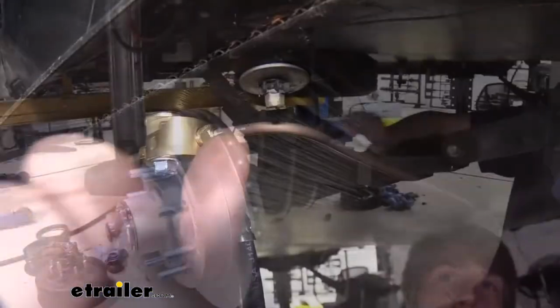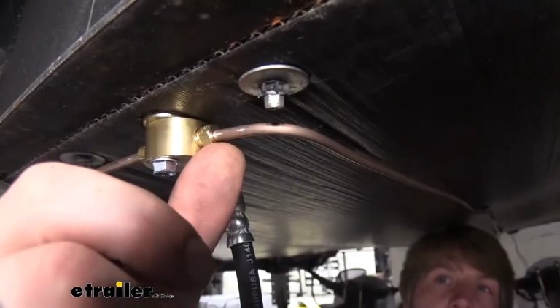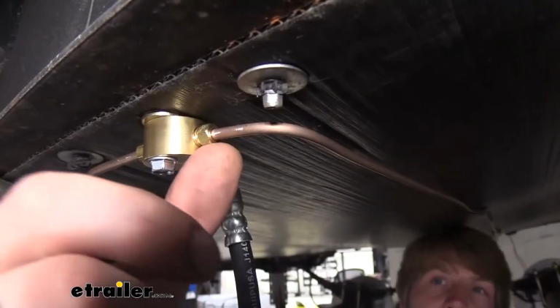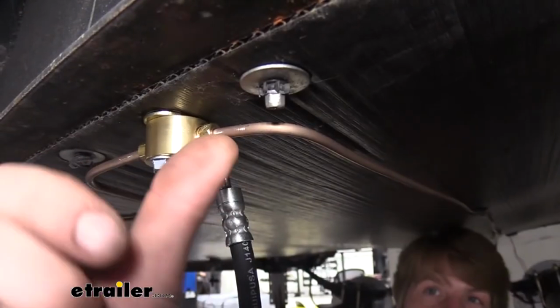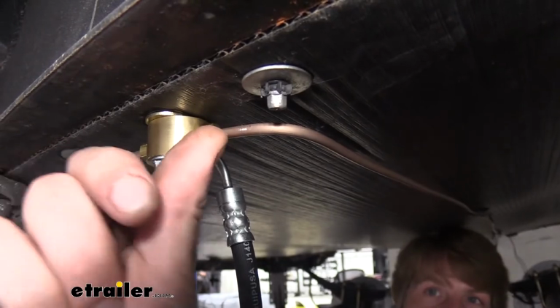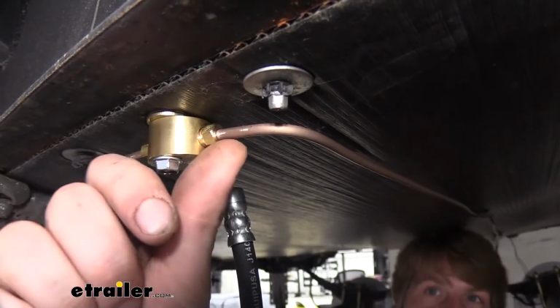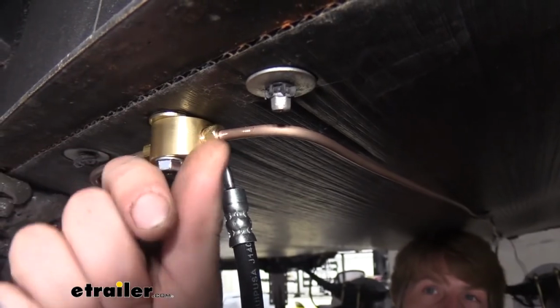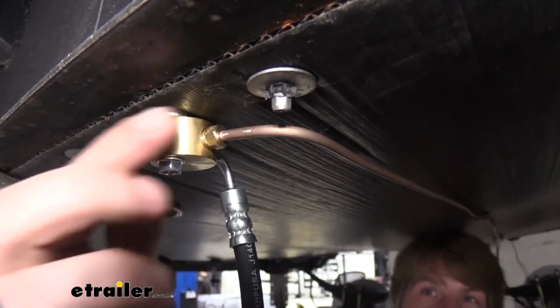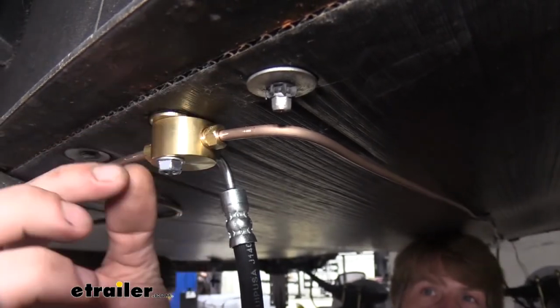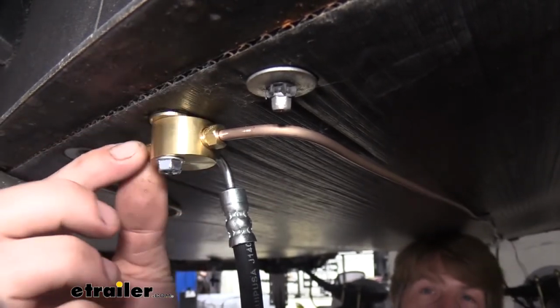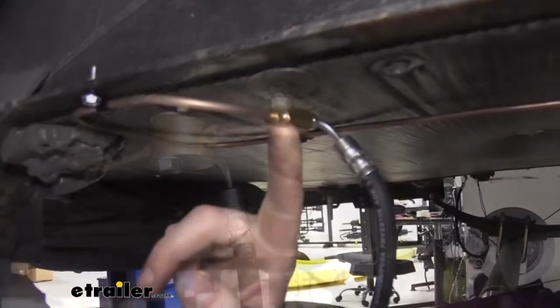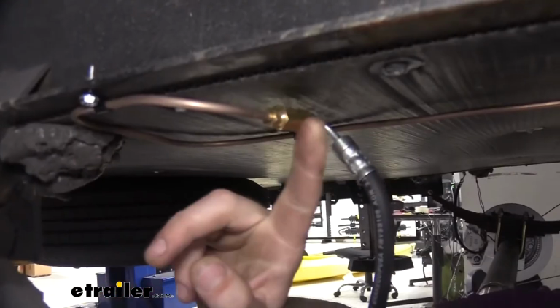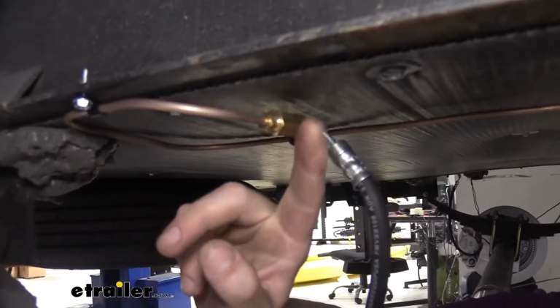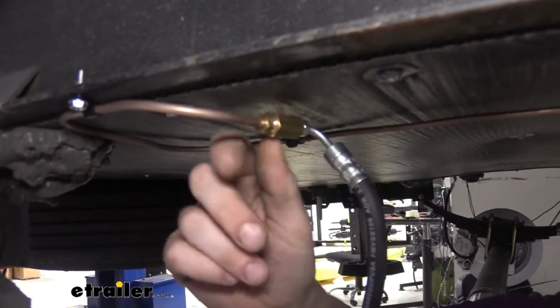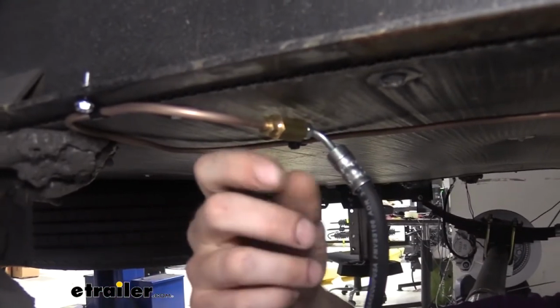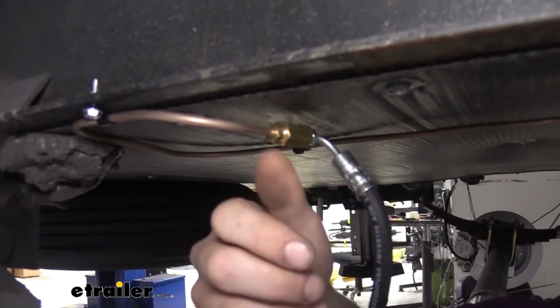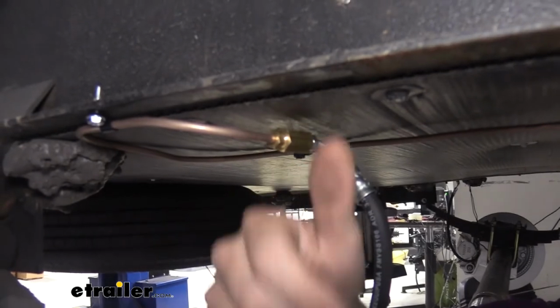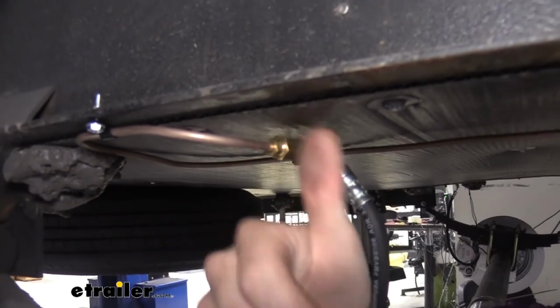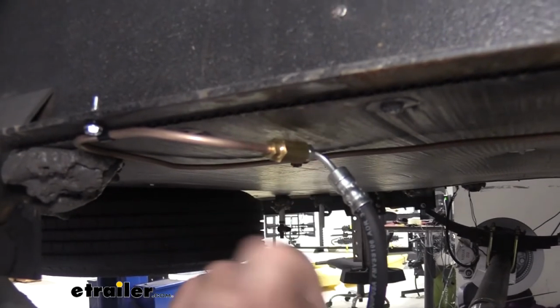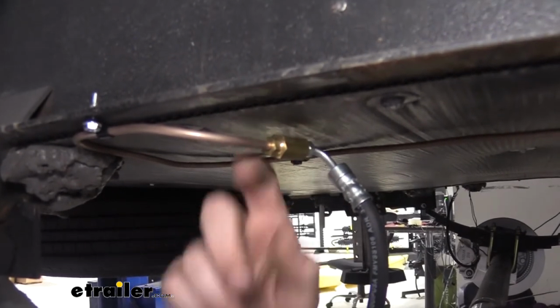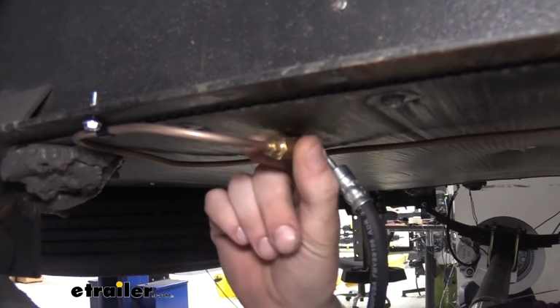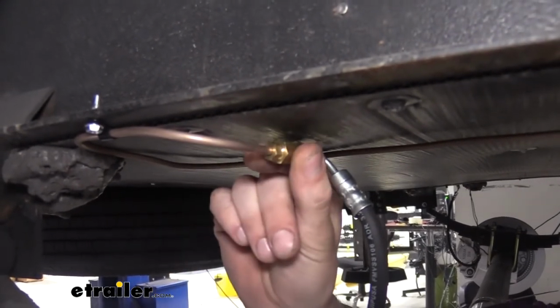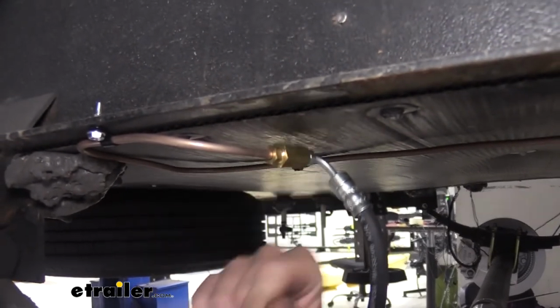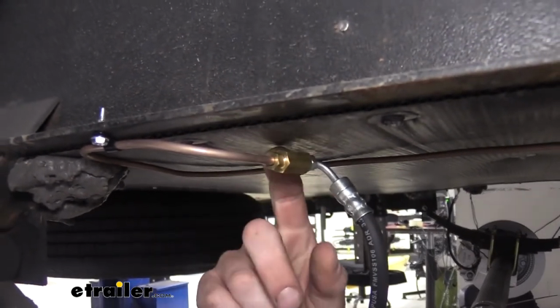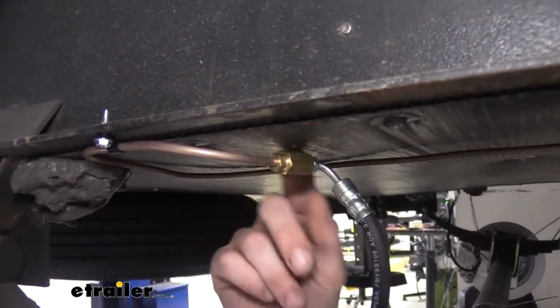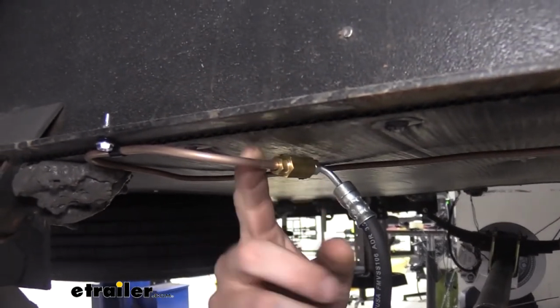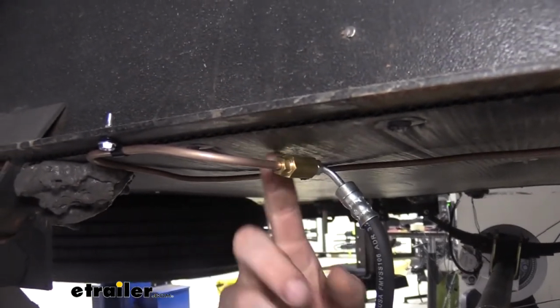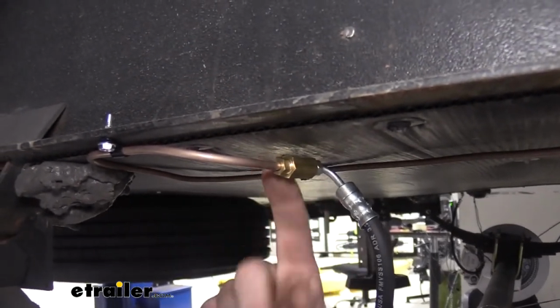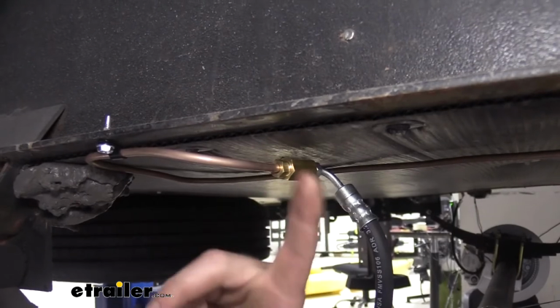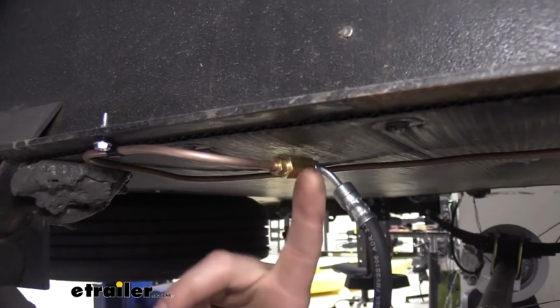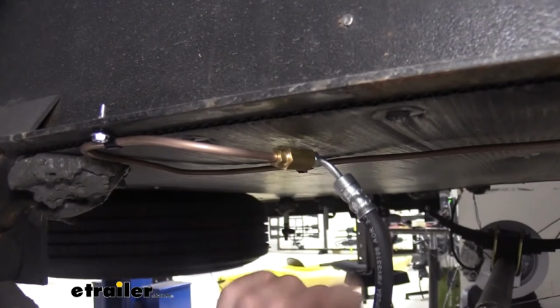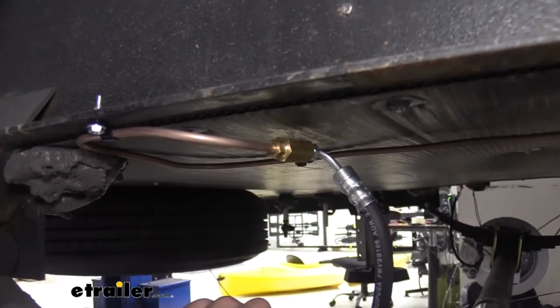All of your lines here tighten using a 3/8-inch line wrench. The single unions don't have any hole for a self-tapper to secure to the bottom of the frame, so you will have to hold this union when tightening down your lines. You'll use a half-inch wrench on your unions.